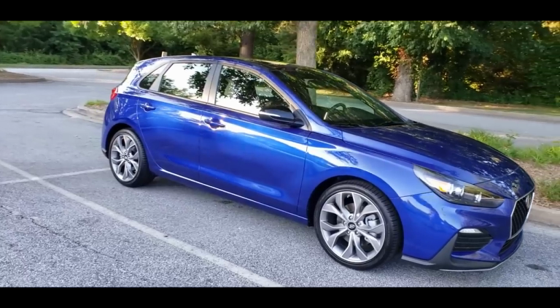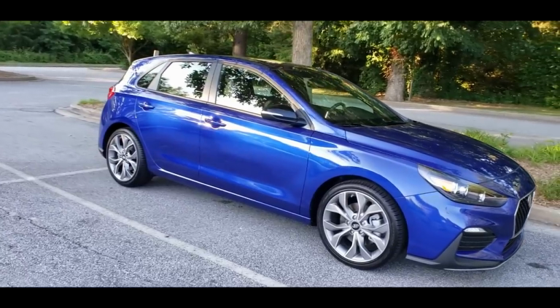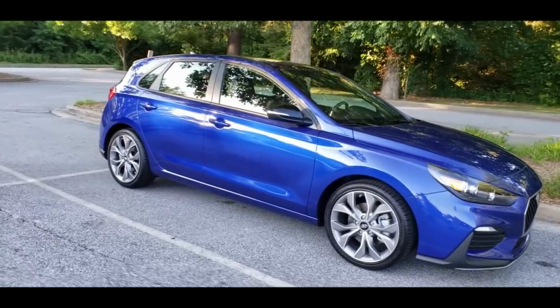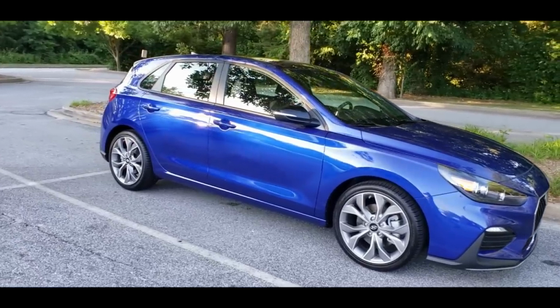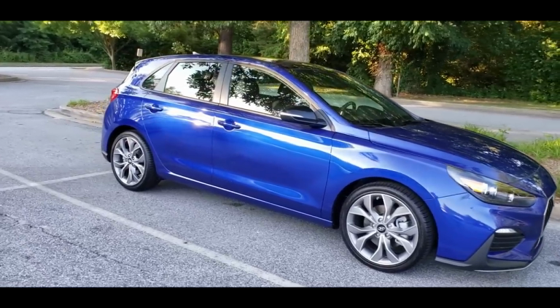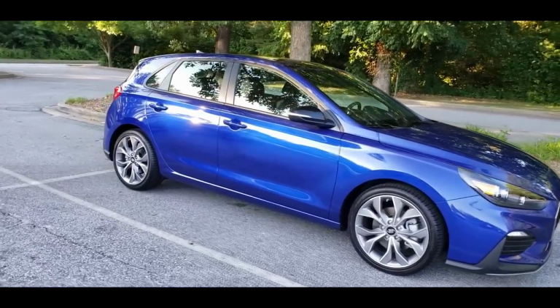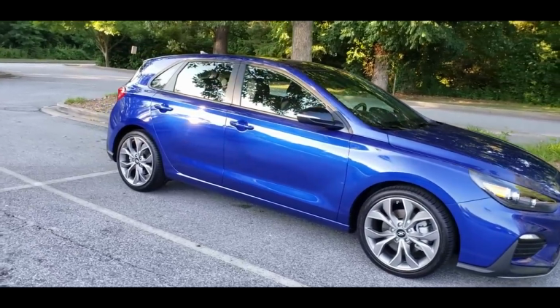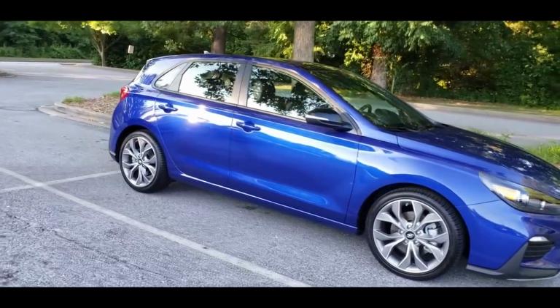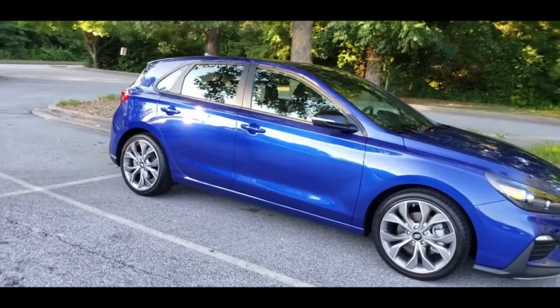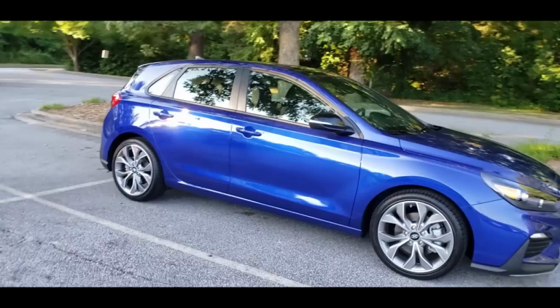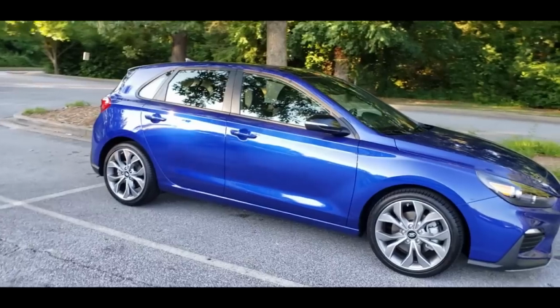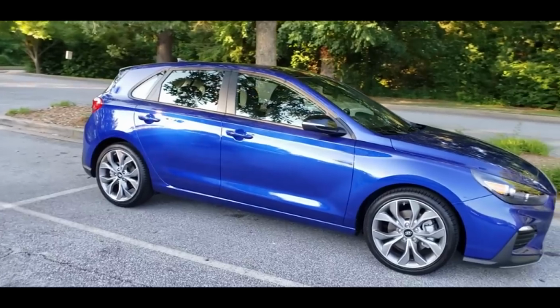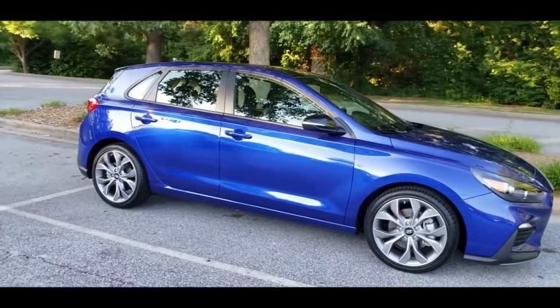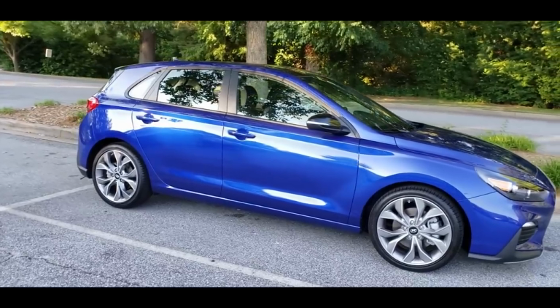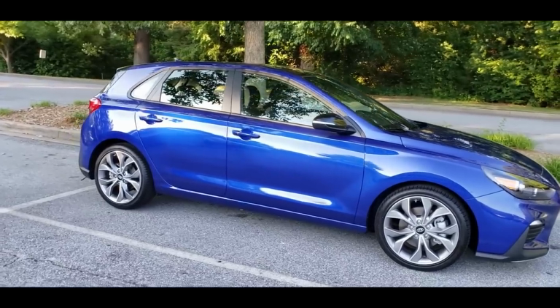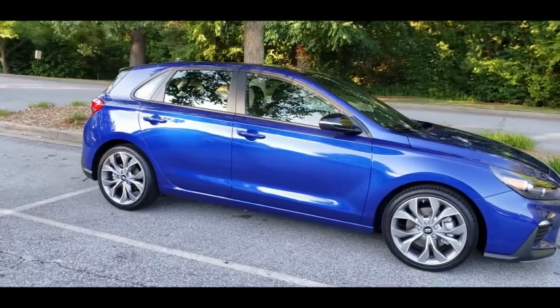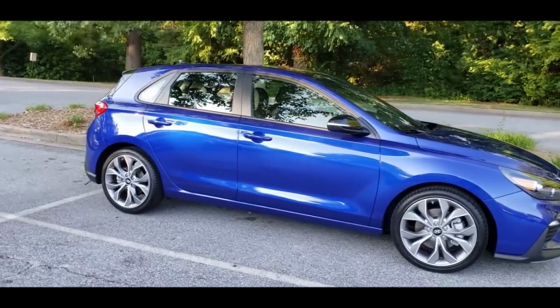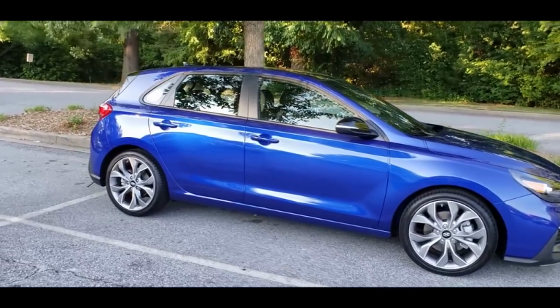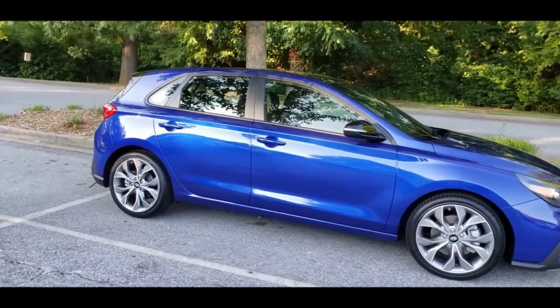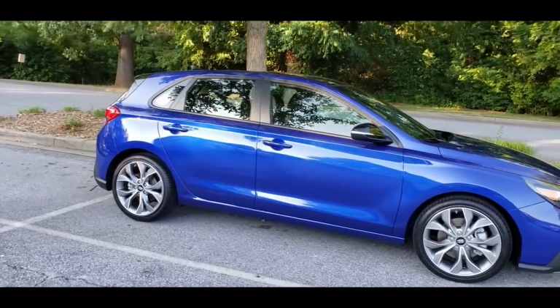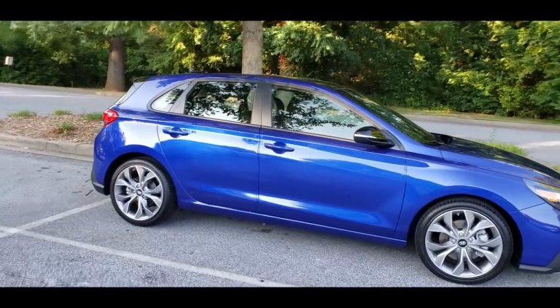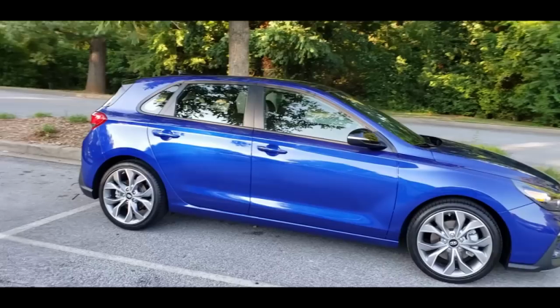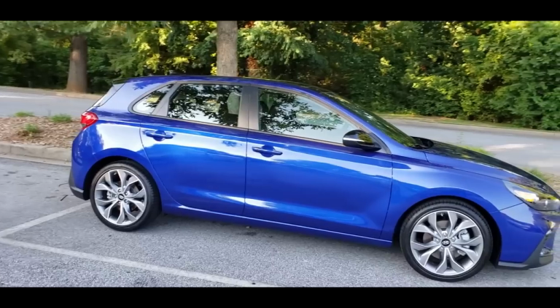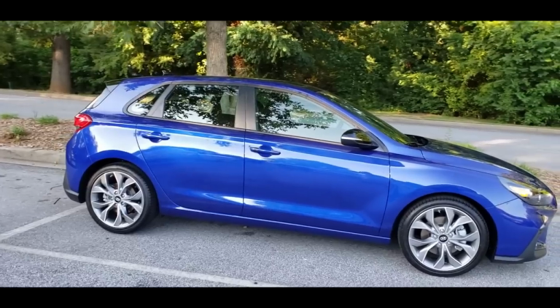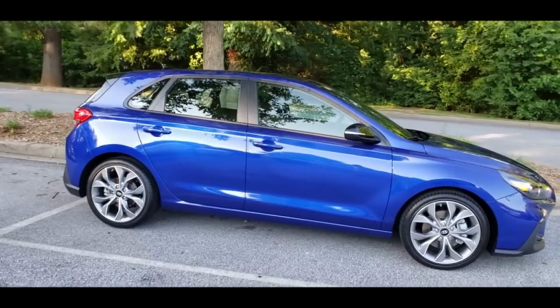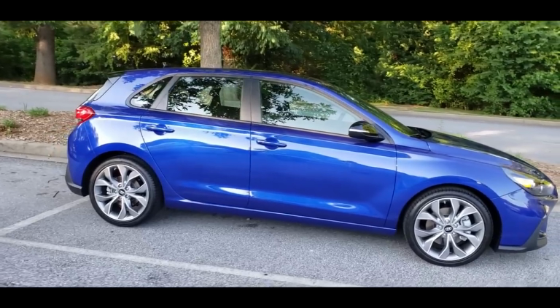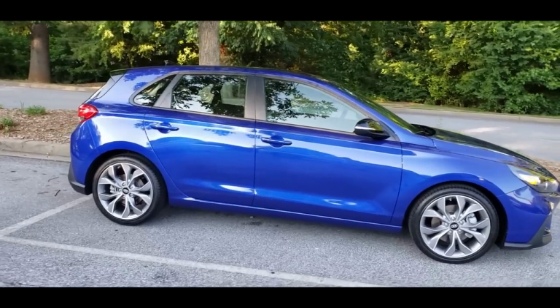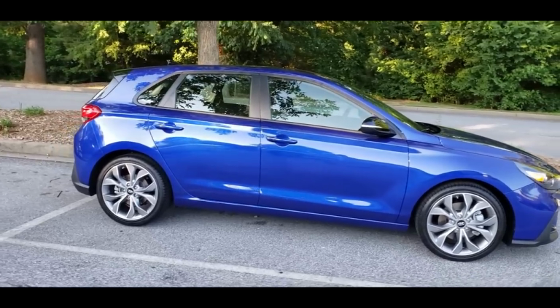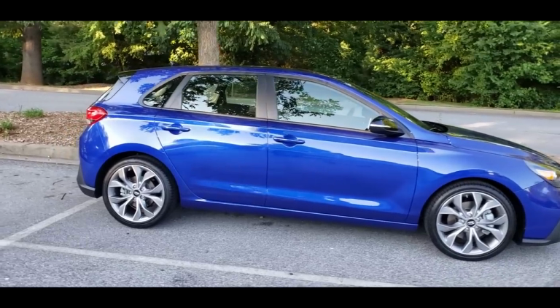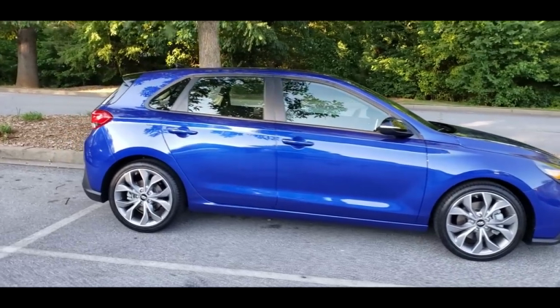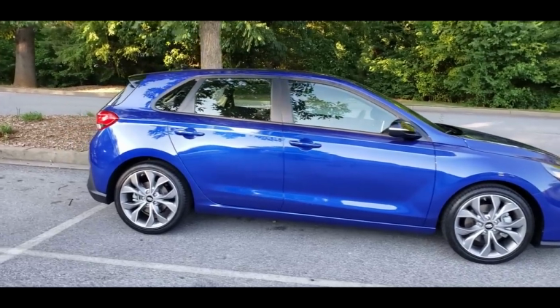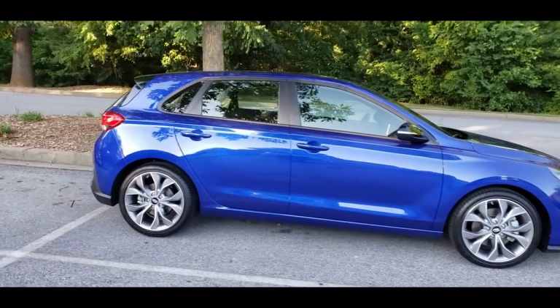I did consider, research, and test drive some contenders prior to choosing the Elantra. I considered the Civic, particularly the SI, even though it is not a hatchback — but I already have one, granted it's a prior generation.